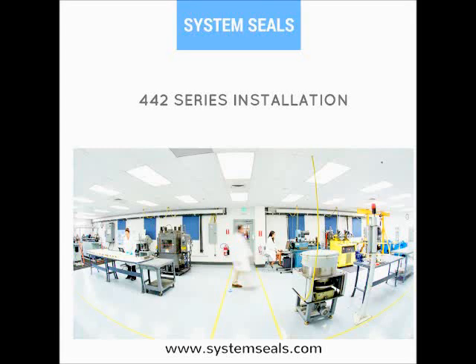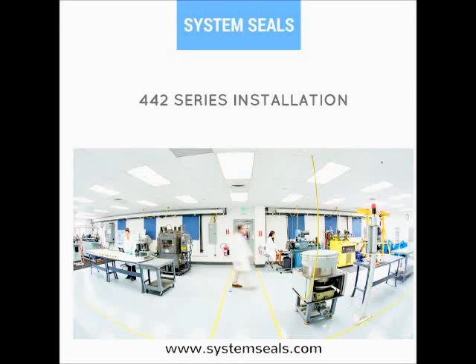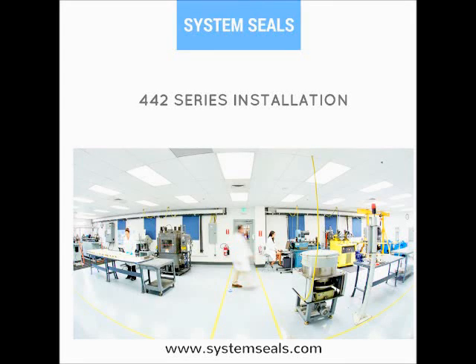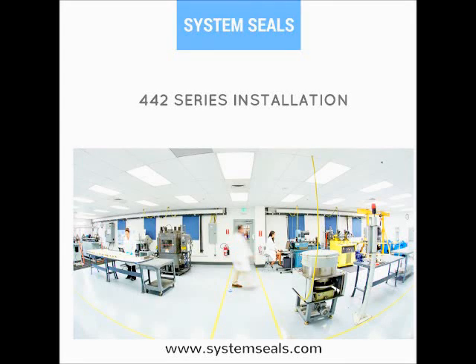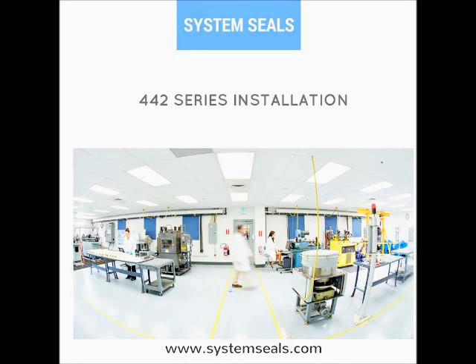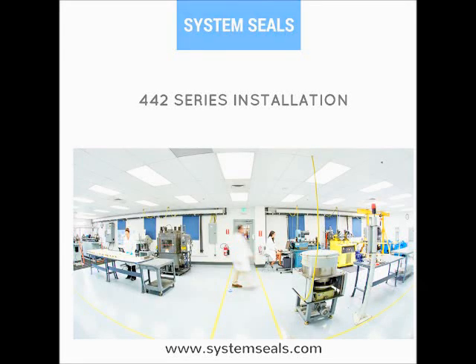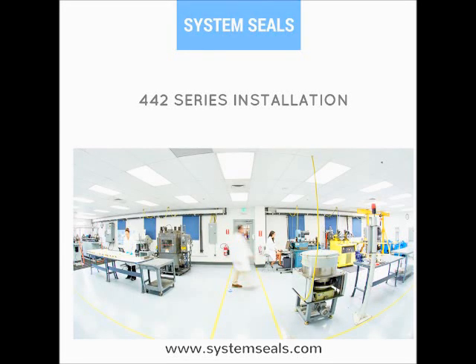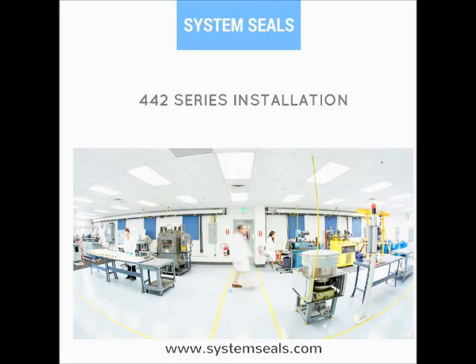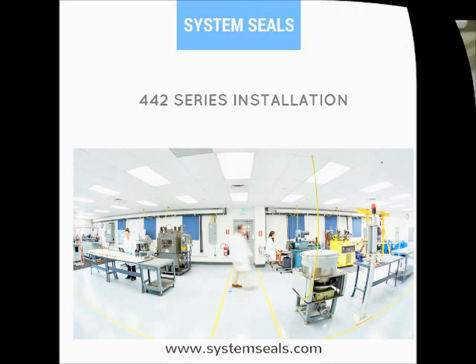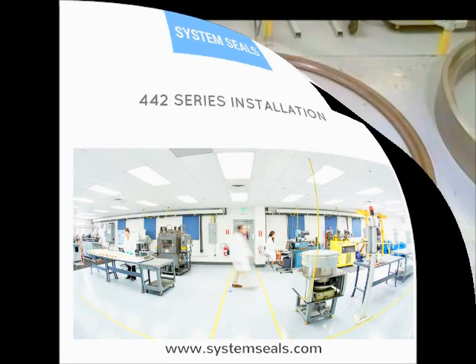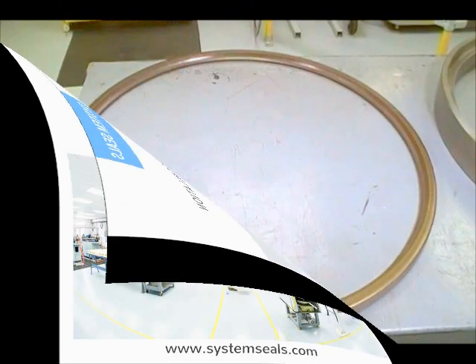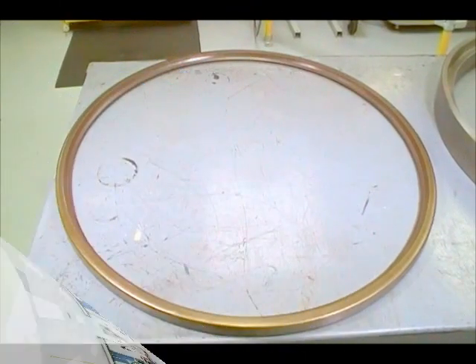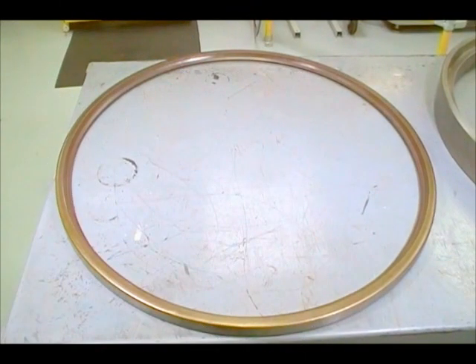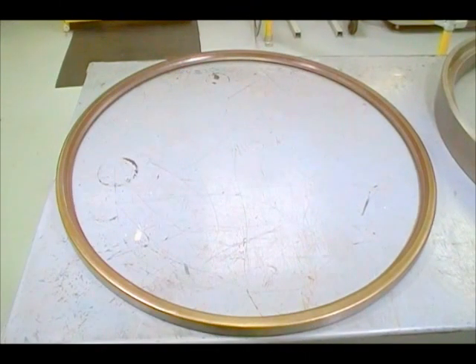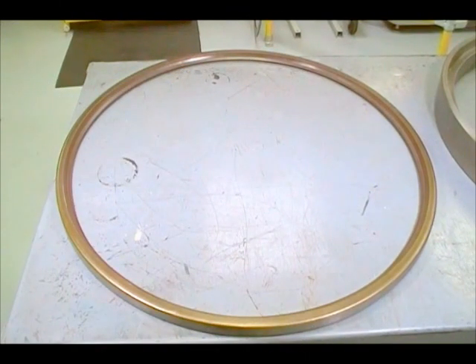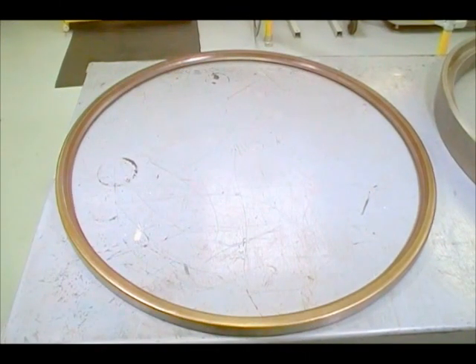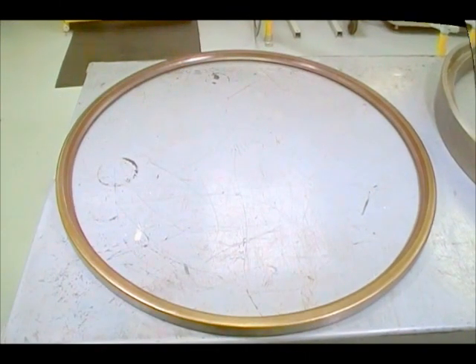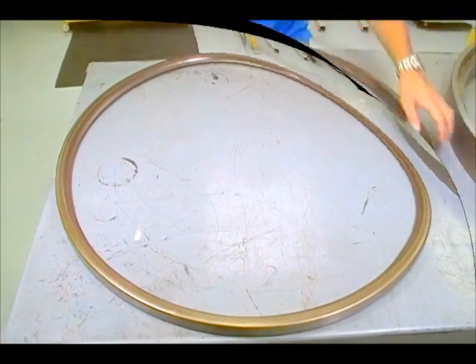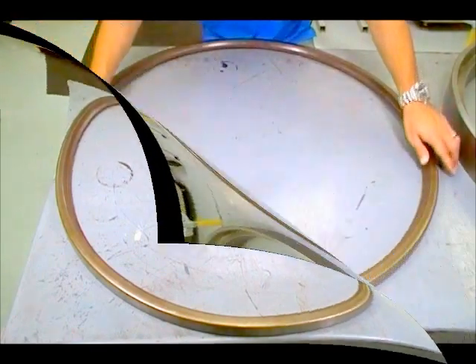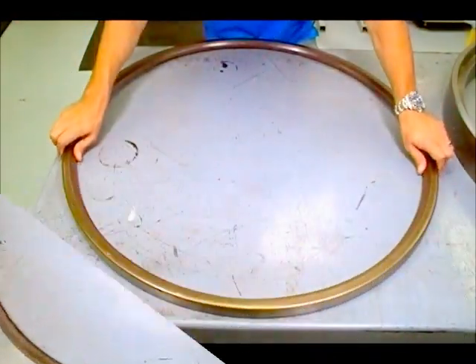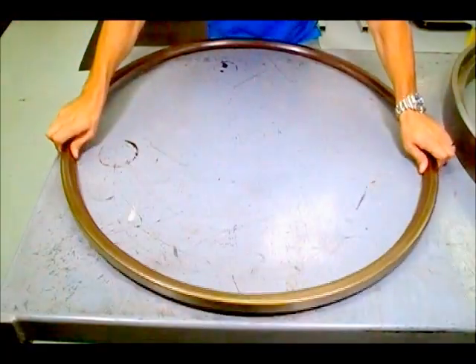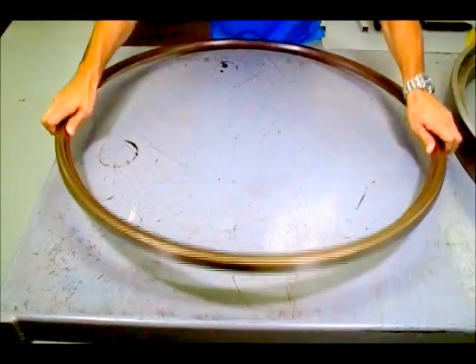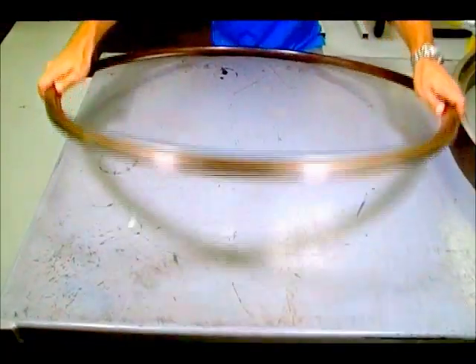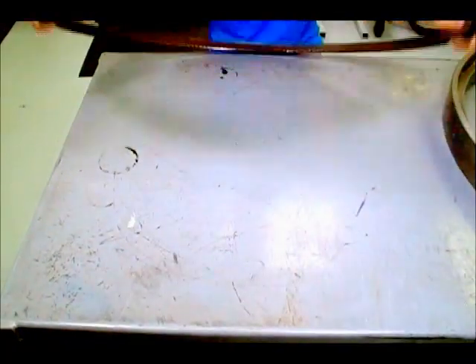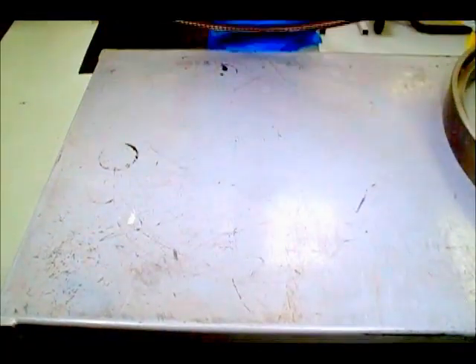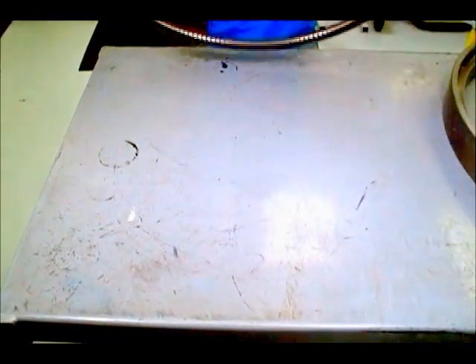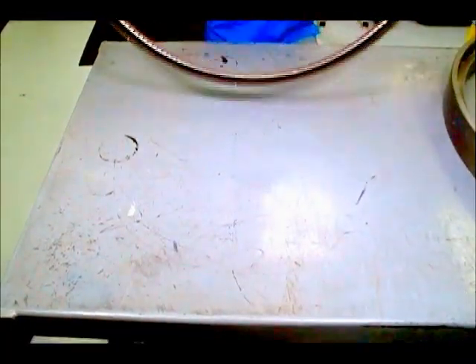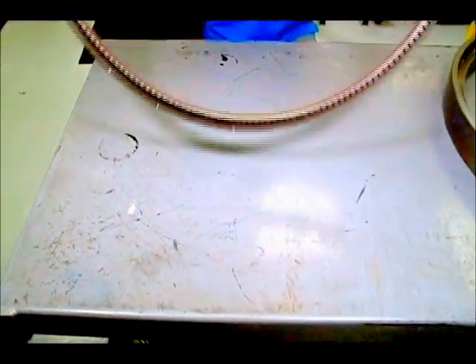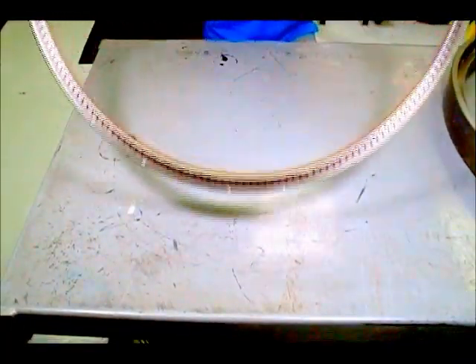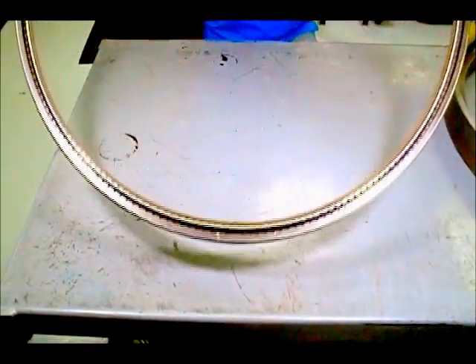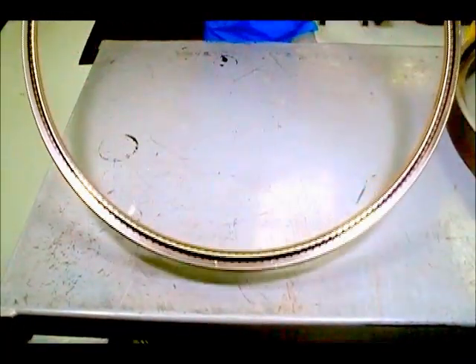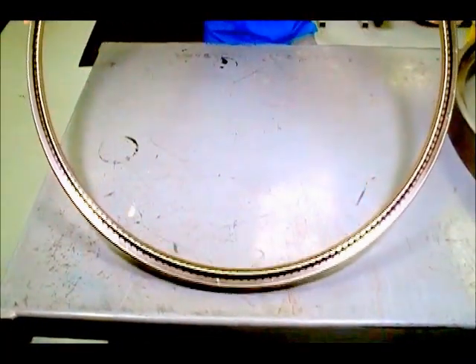Today we are installing a 442 rotary seal. The 442 series is highly flexible with dual construction, internal metal spring, and a seal lip.